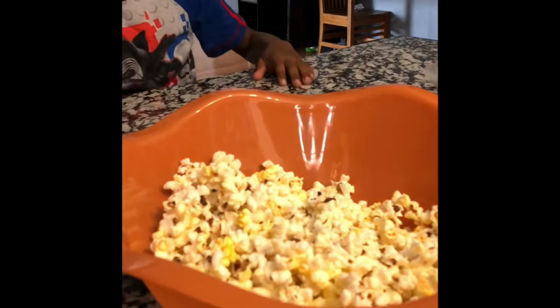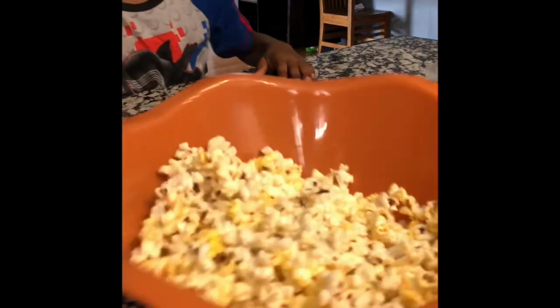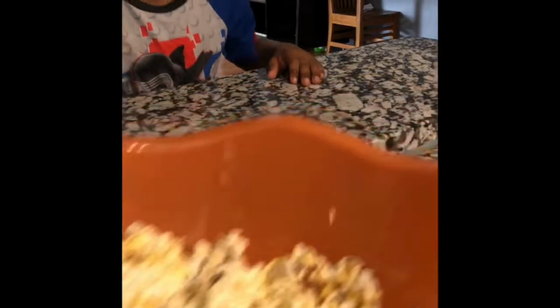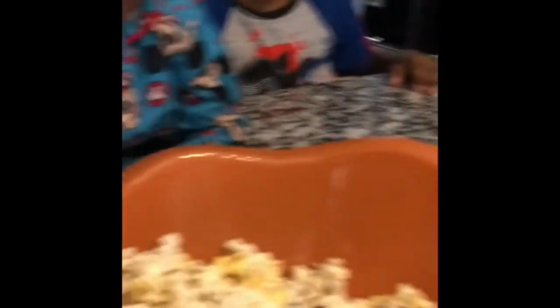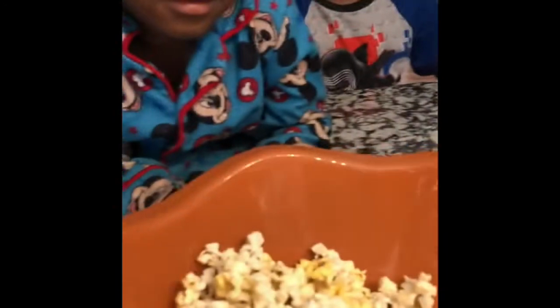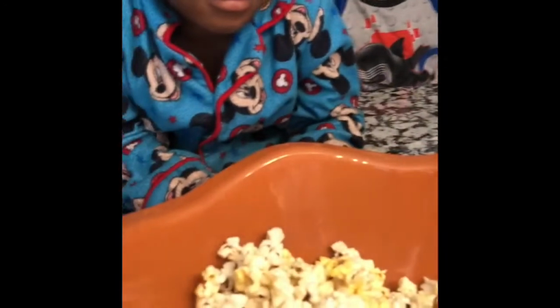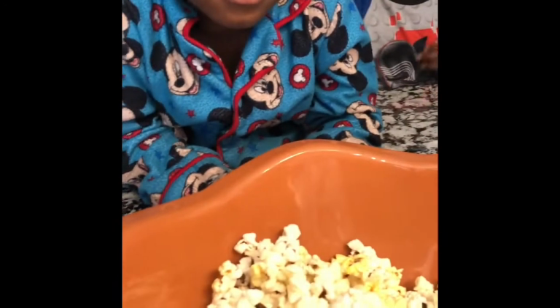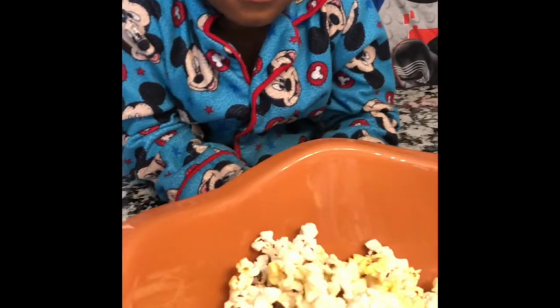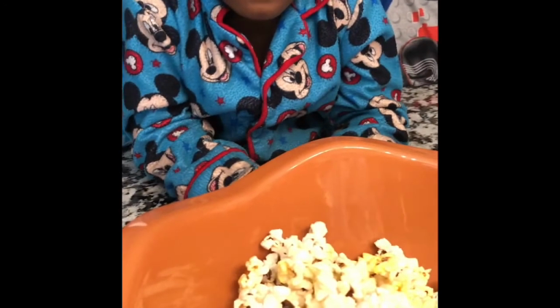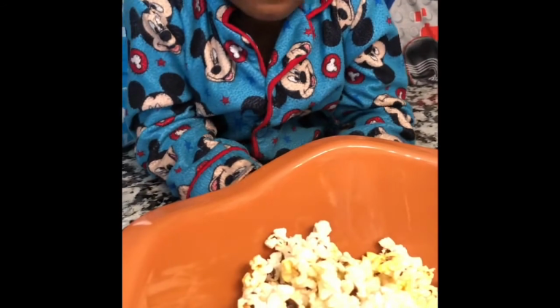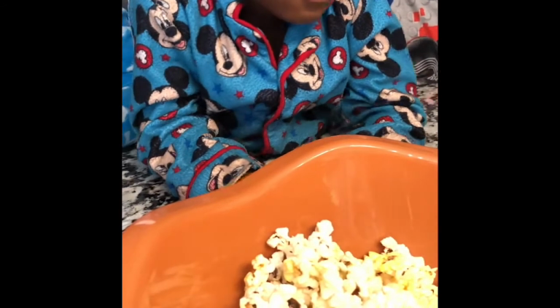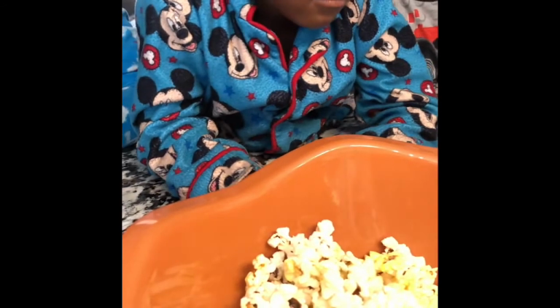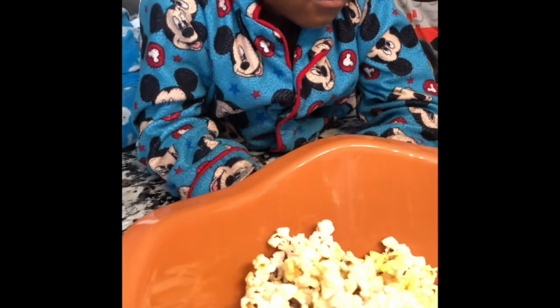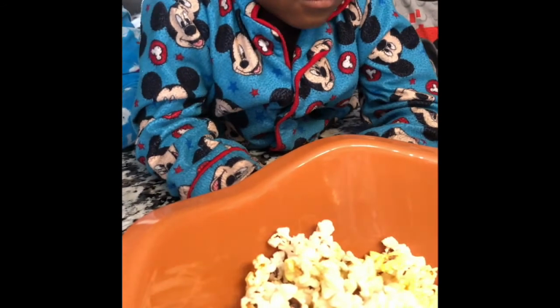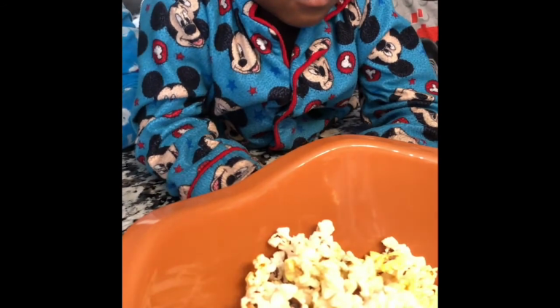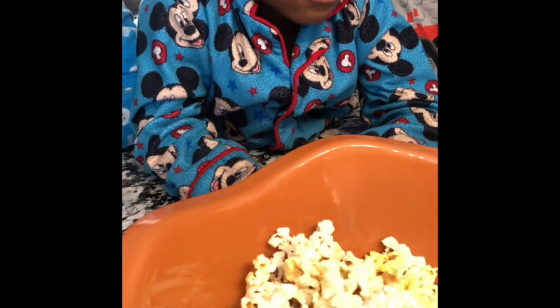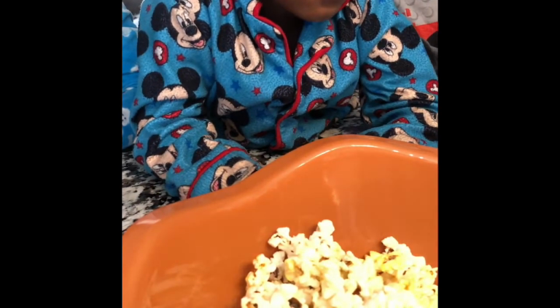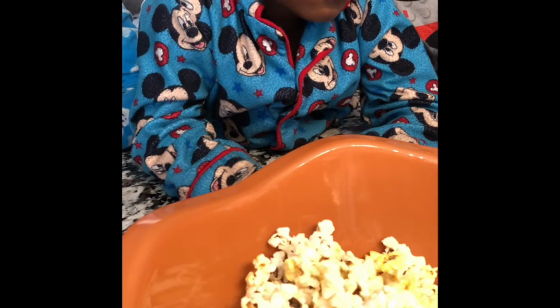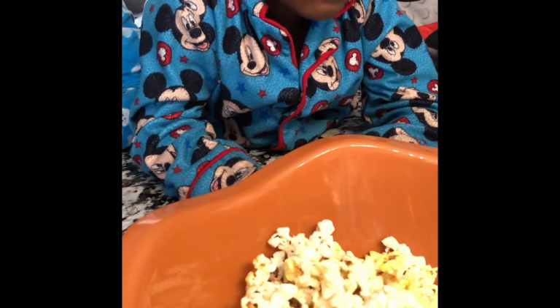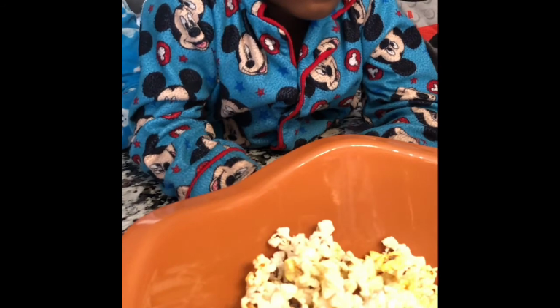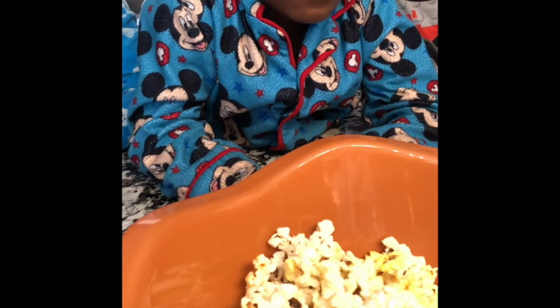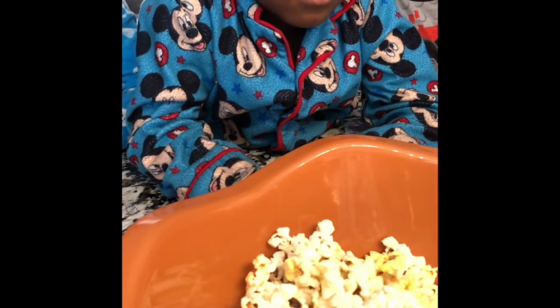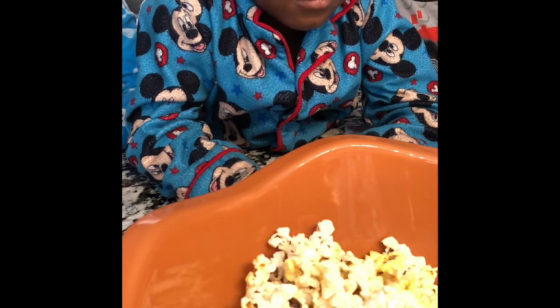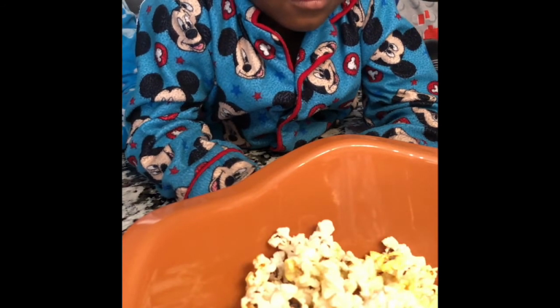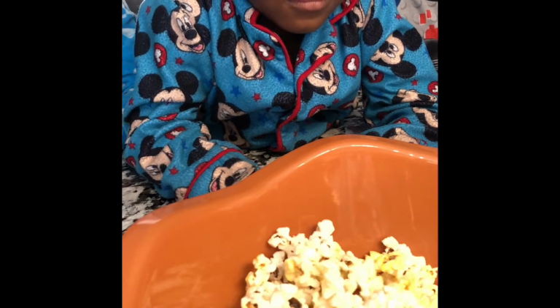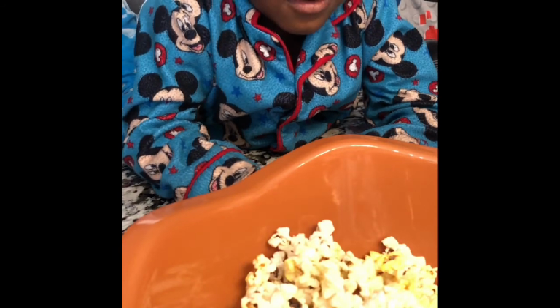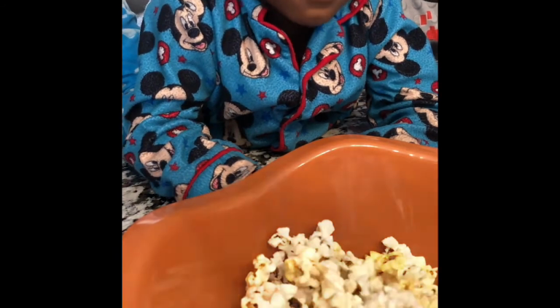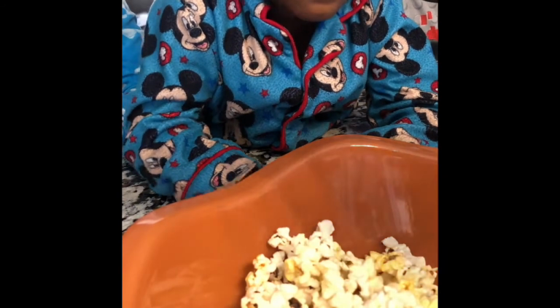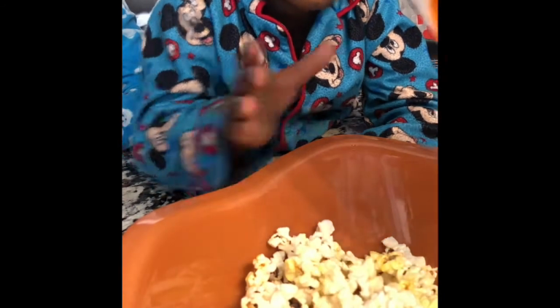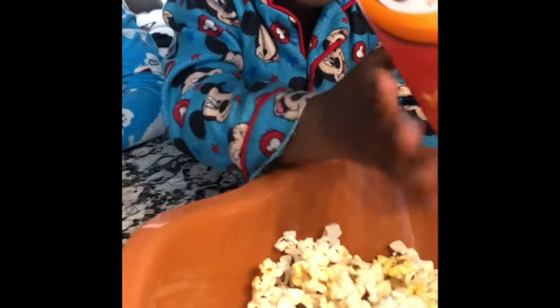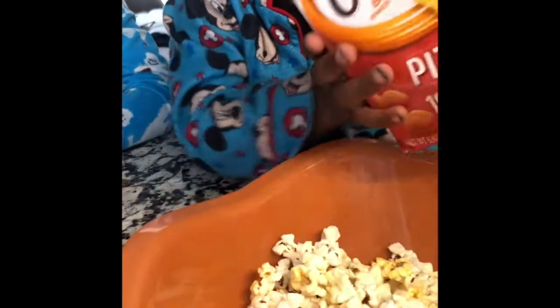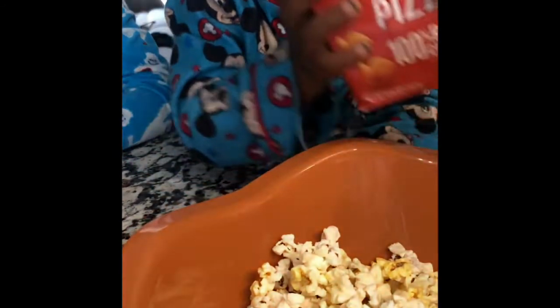Josiah is going to add the goldfish. Here, pour some goldfish in the bowl.